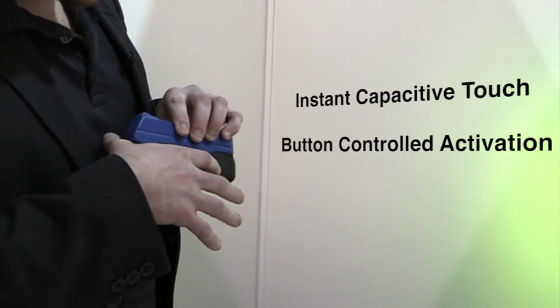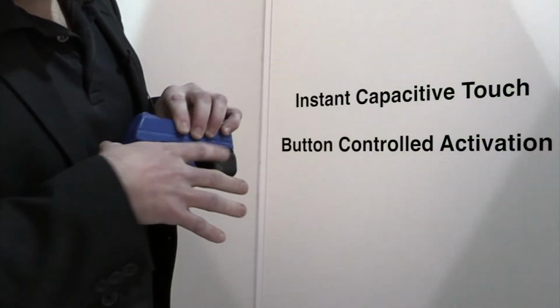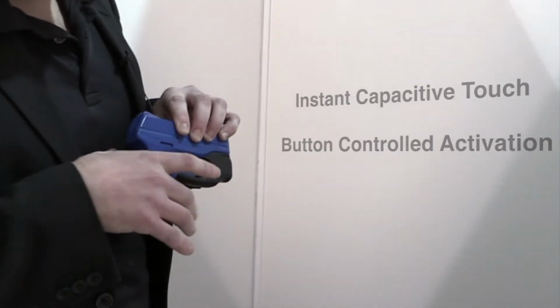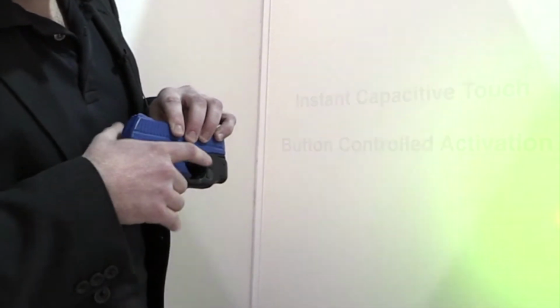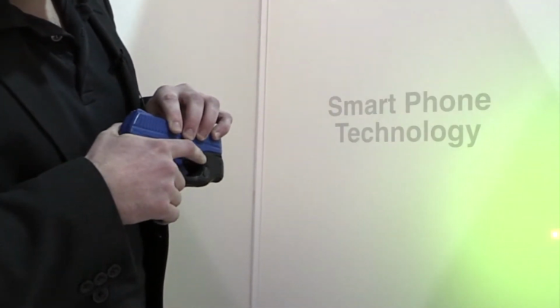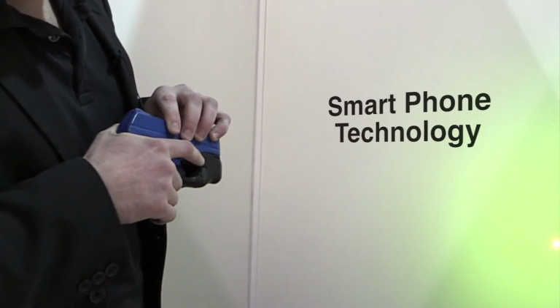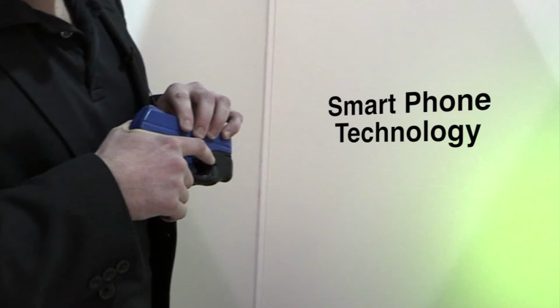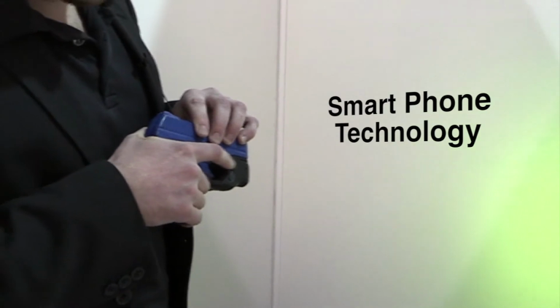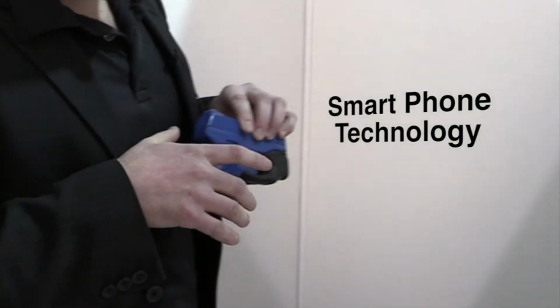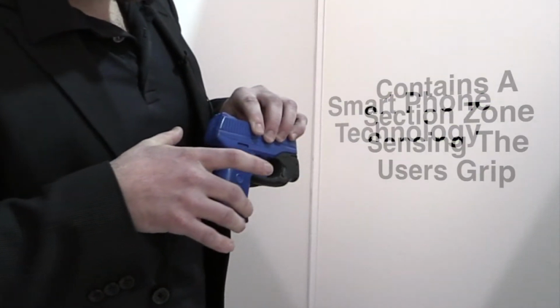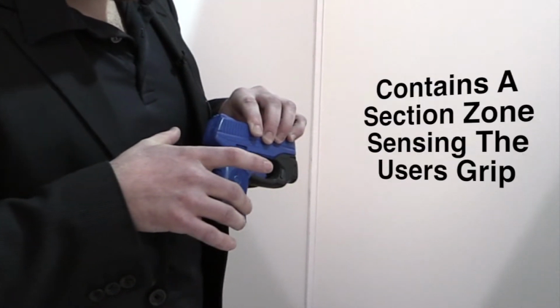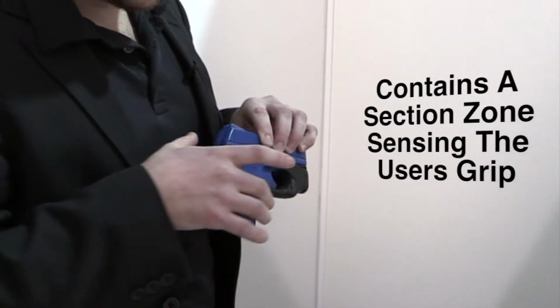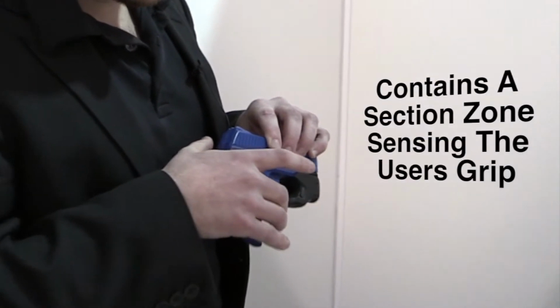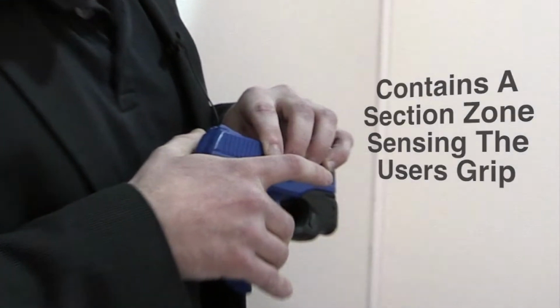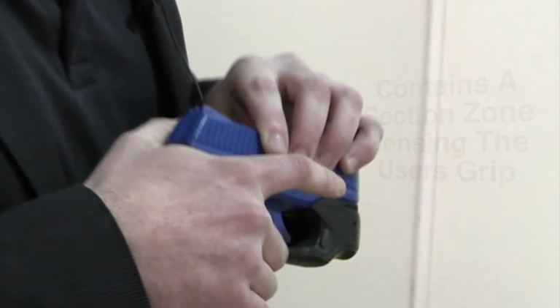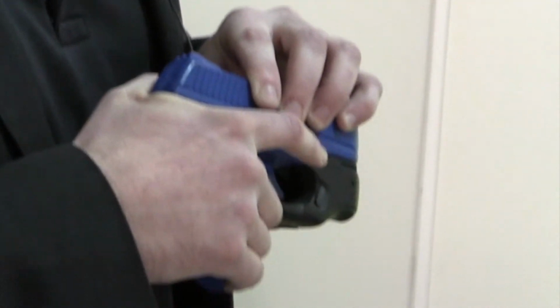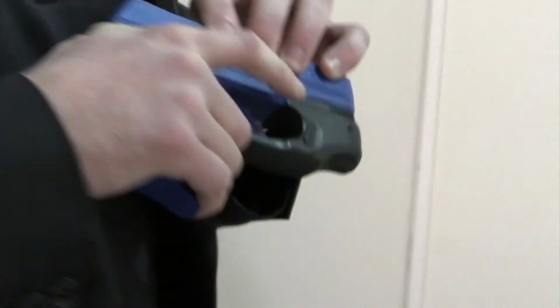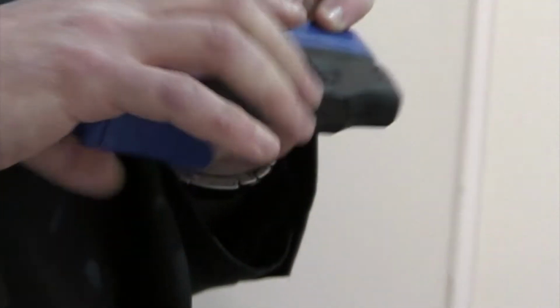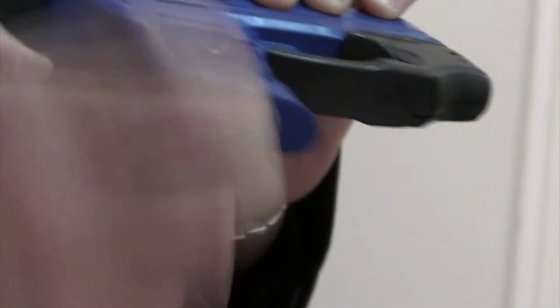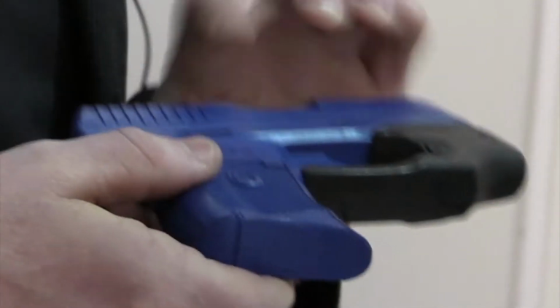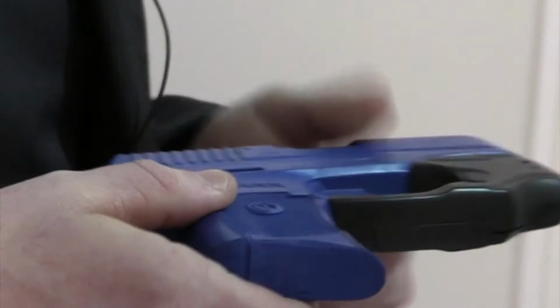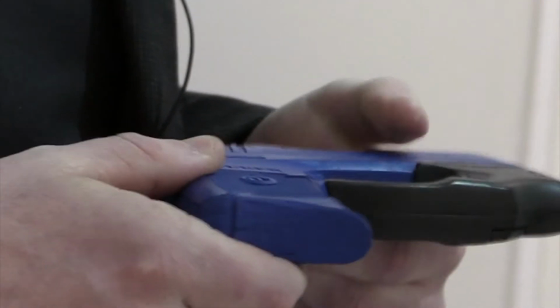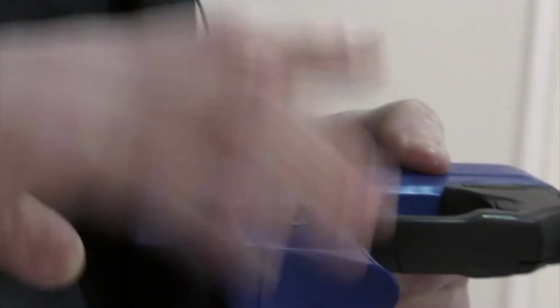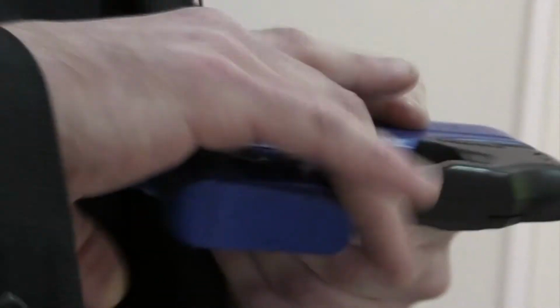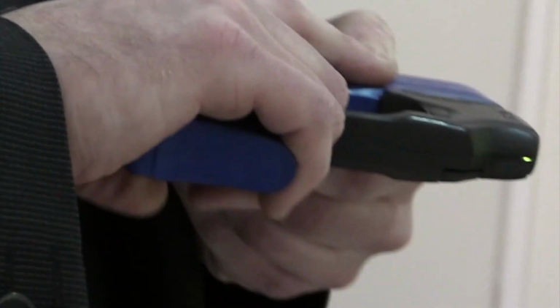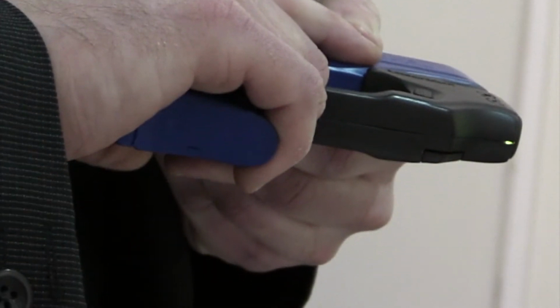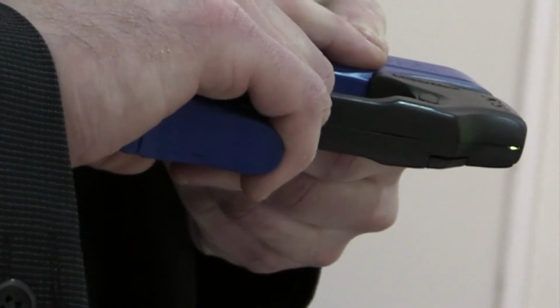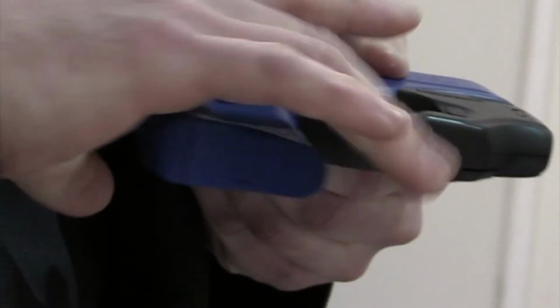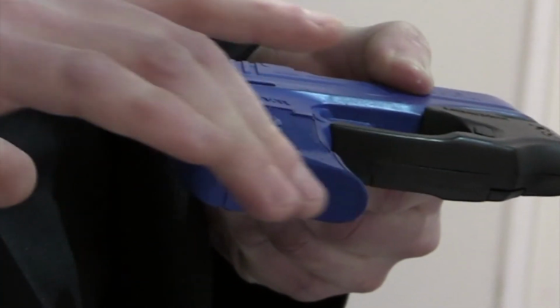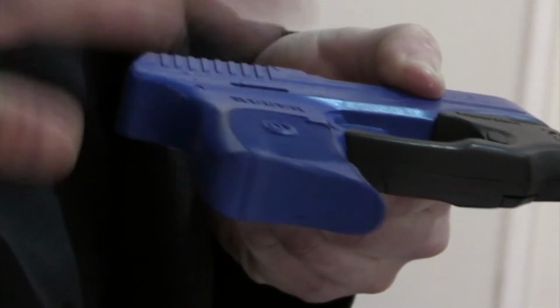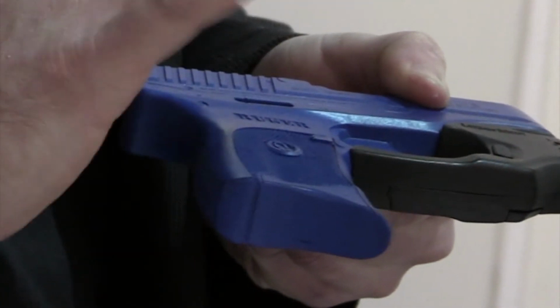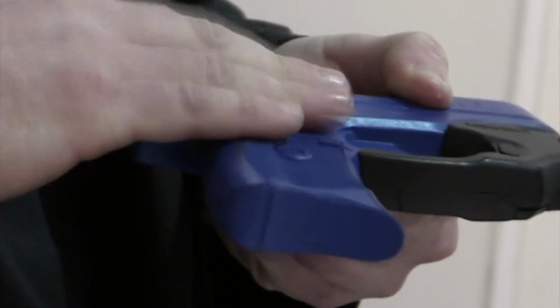Using technology similar to smartphones, the Centerfire GripSense contains a sensor zone in the area where the user's middle finger indexes the trigger guard of the firearm, and senses the user's grip, activating the light or laser instantly.